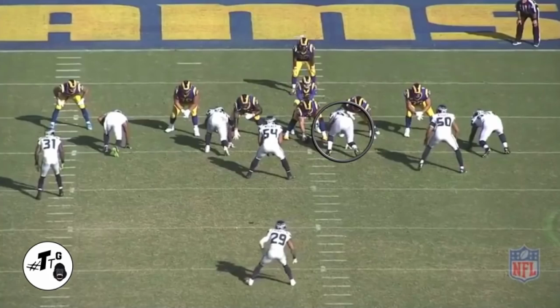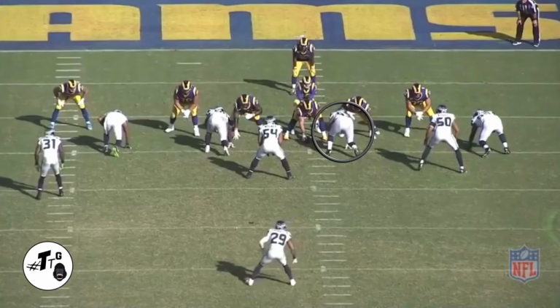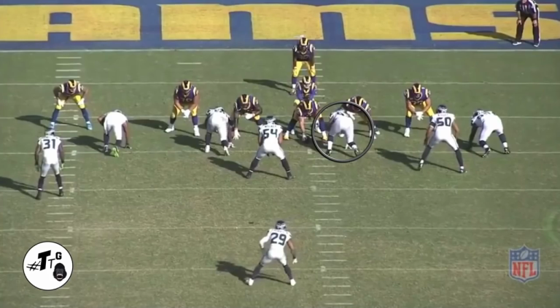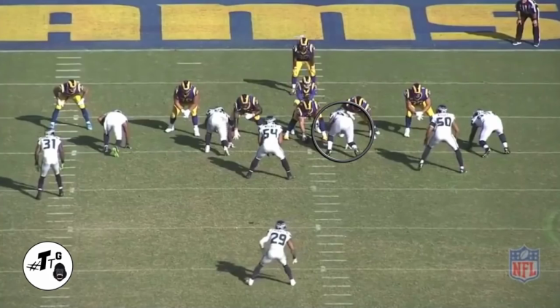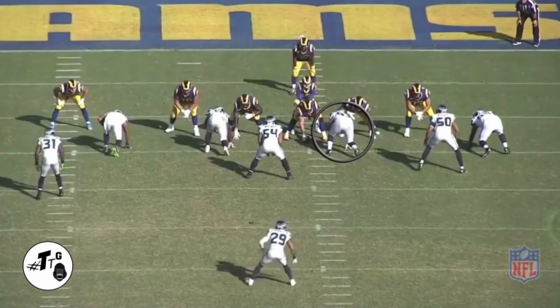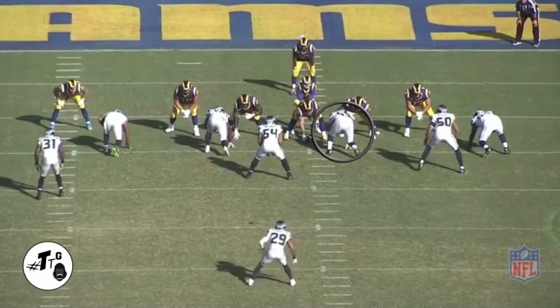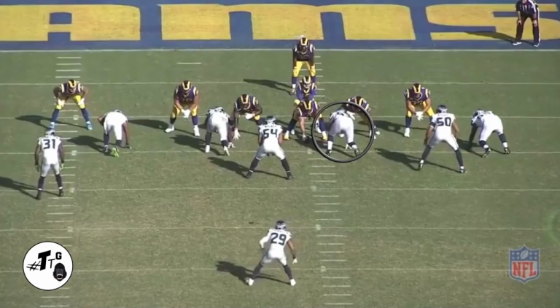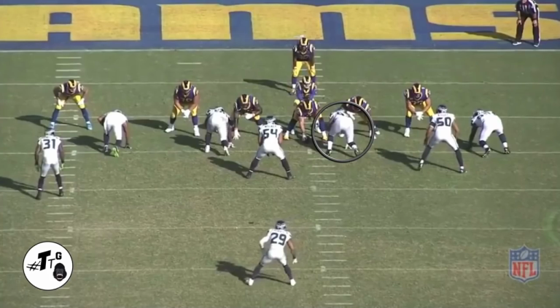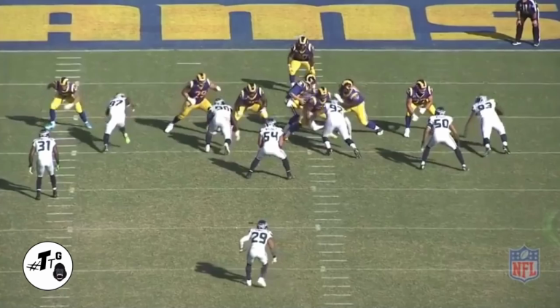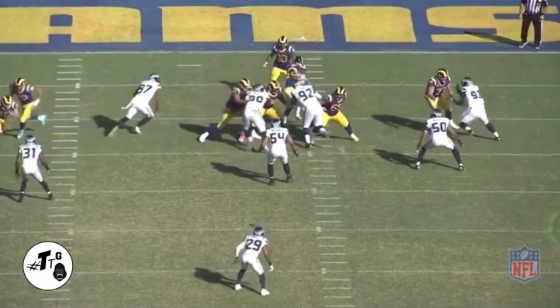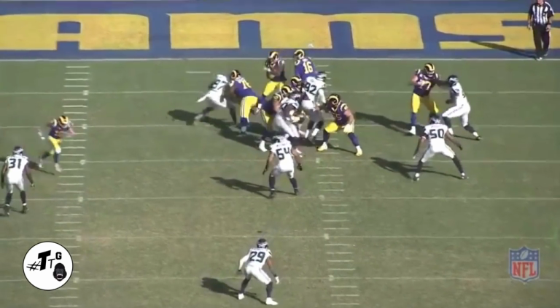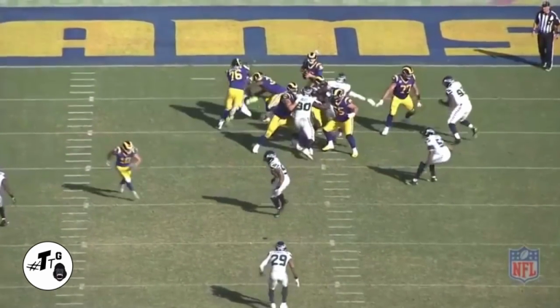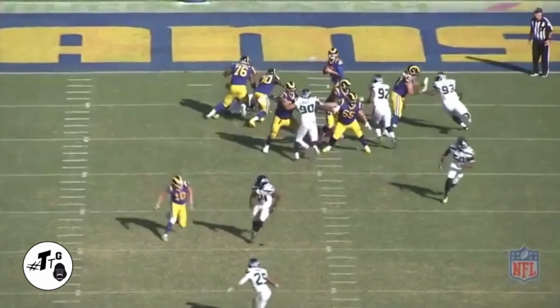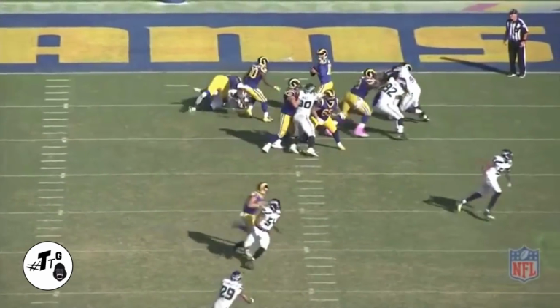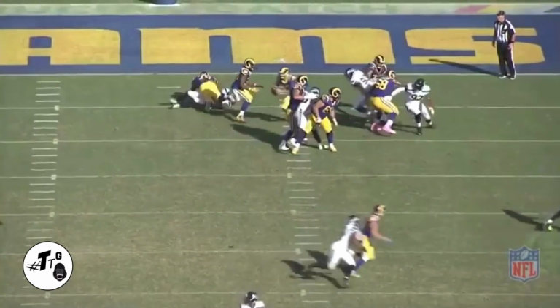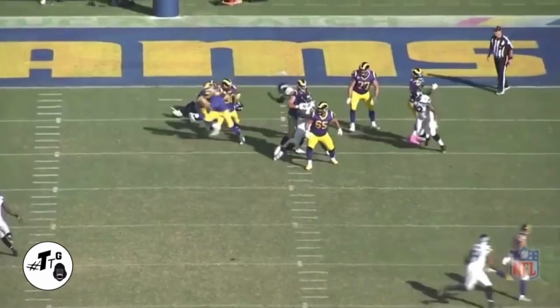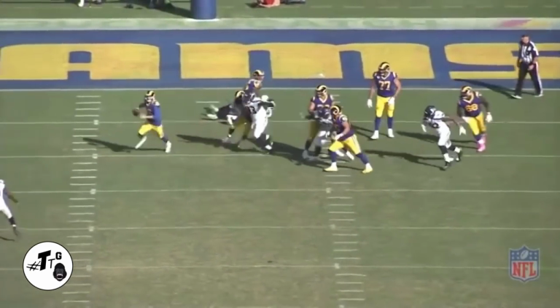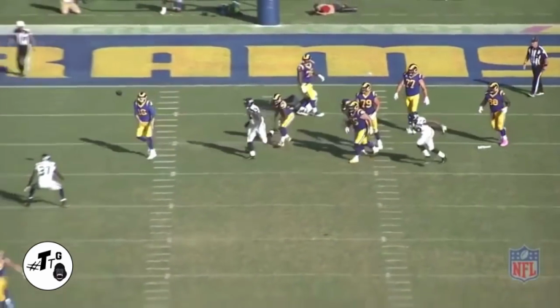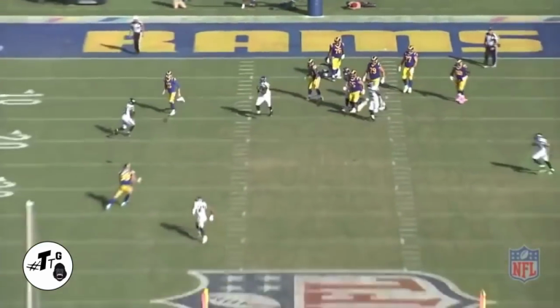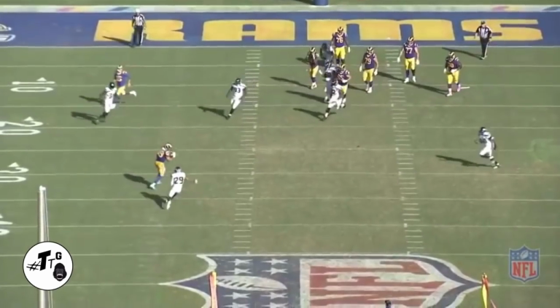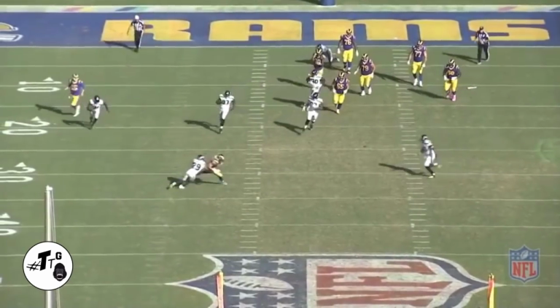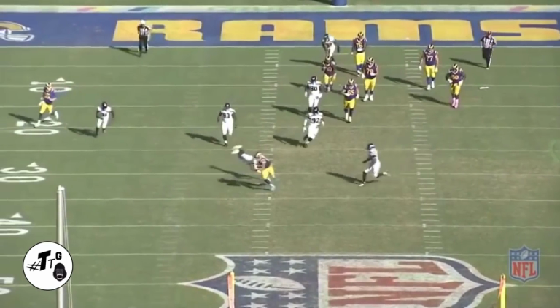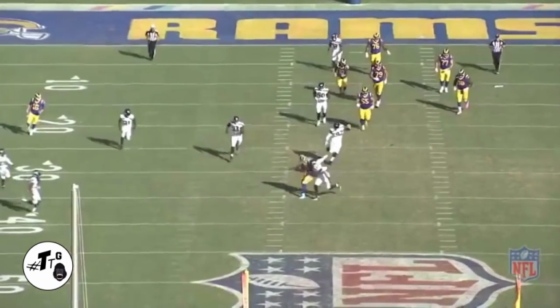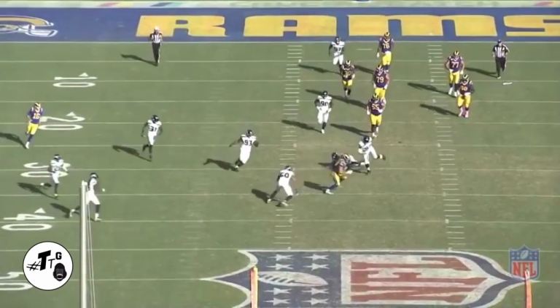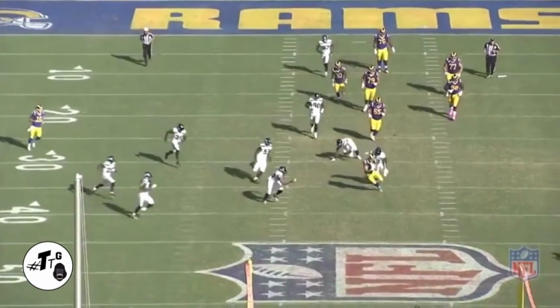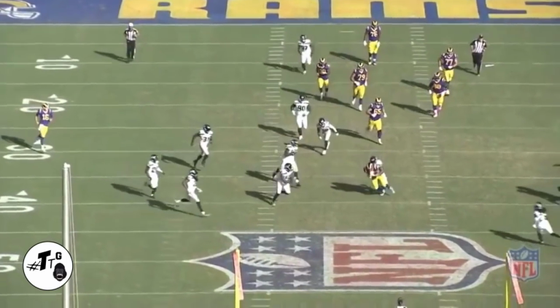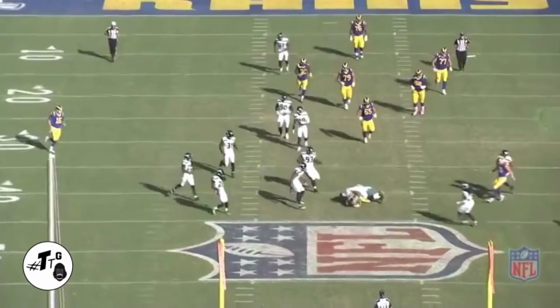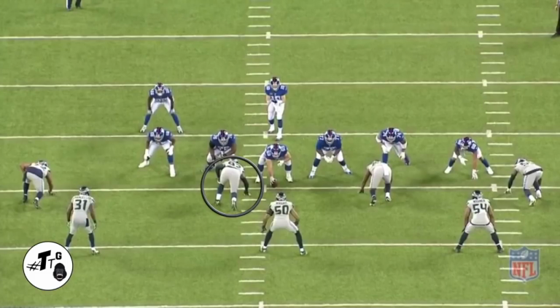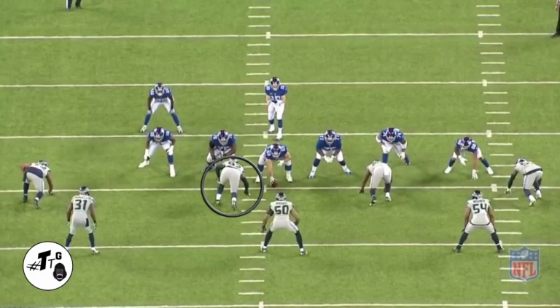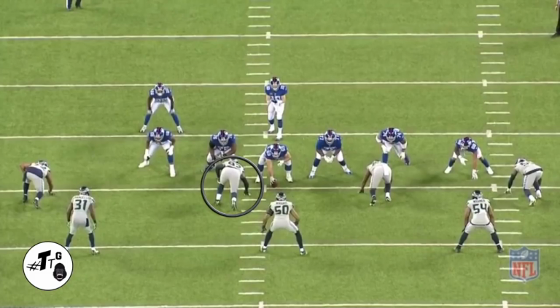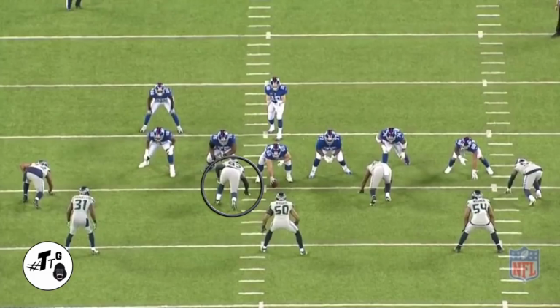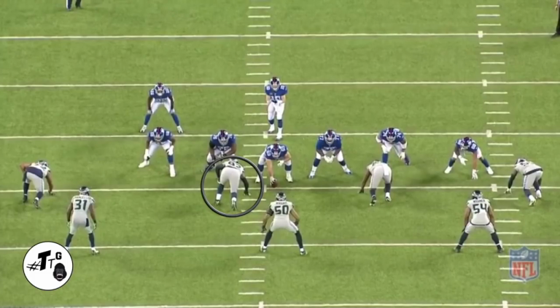2i, 10 personnel fire guard play action pass: Nas teases Sullivan's play-side A-gap to make the quarterback get out of the pocket. He doesn't get the sack but he hustles down the field to make the tackle almost 30 yards from the line of scrimmage — good job.